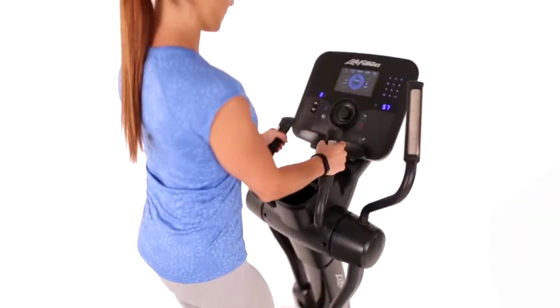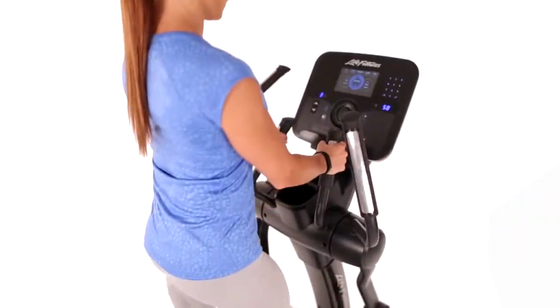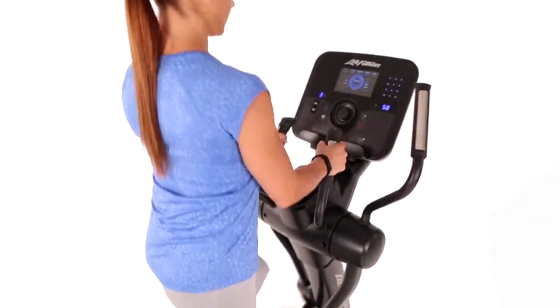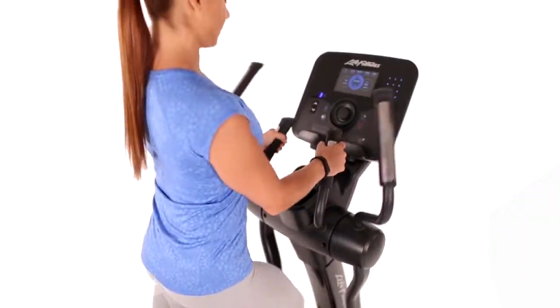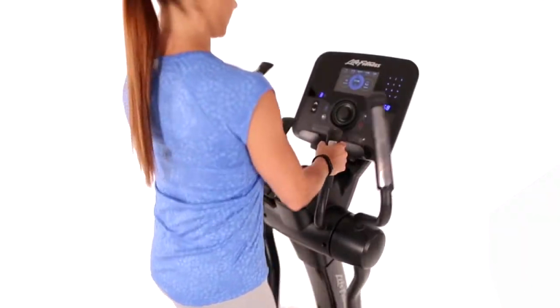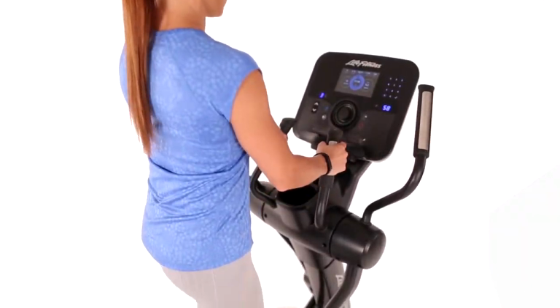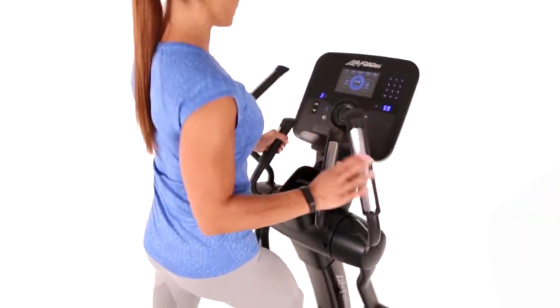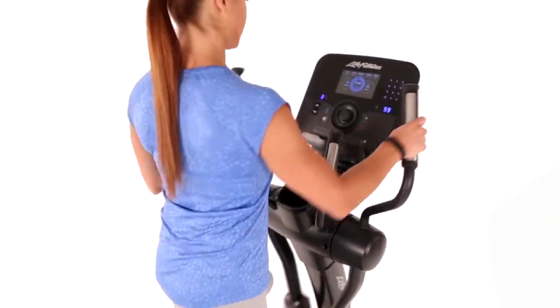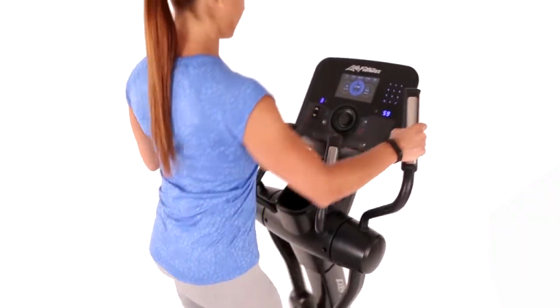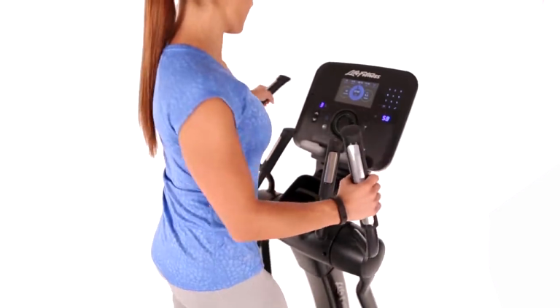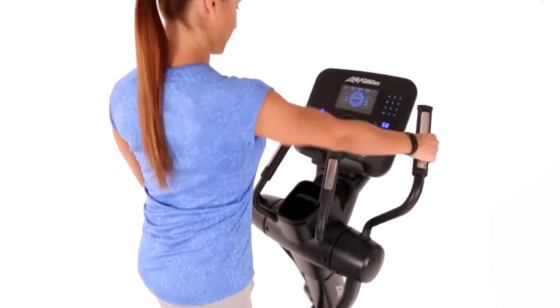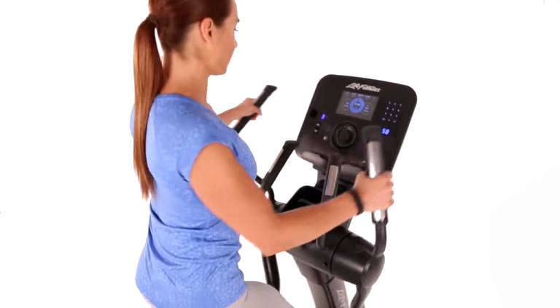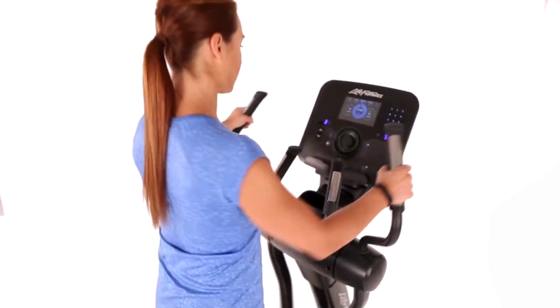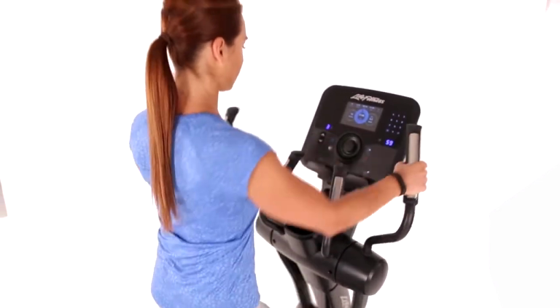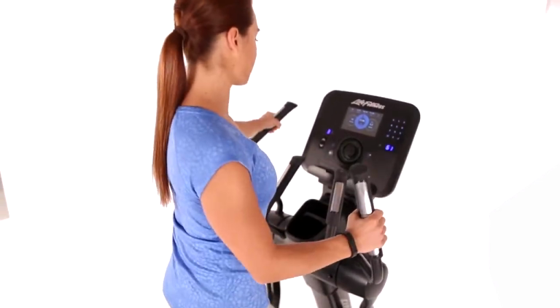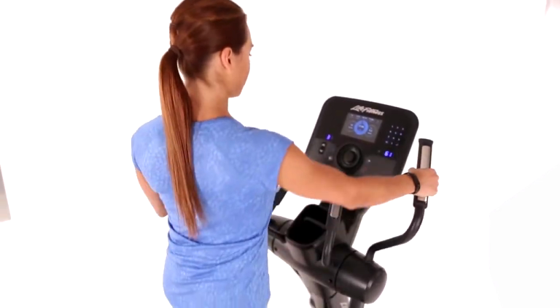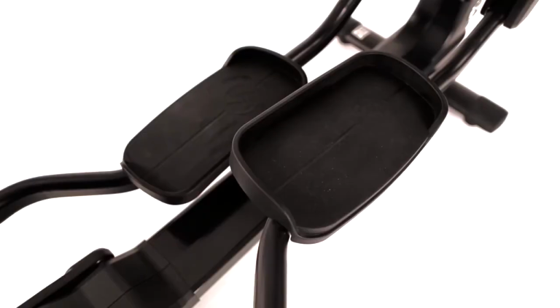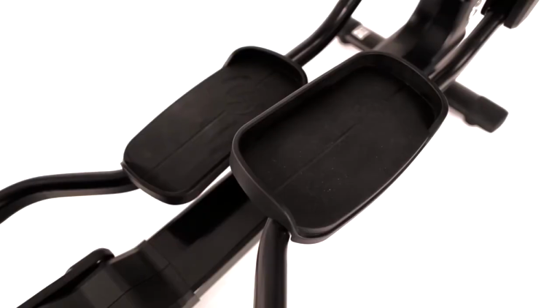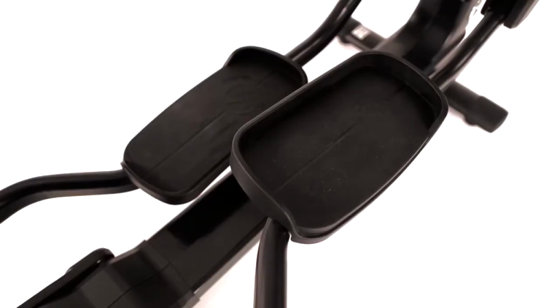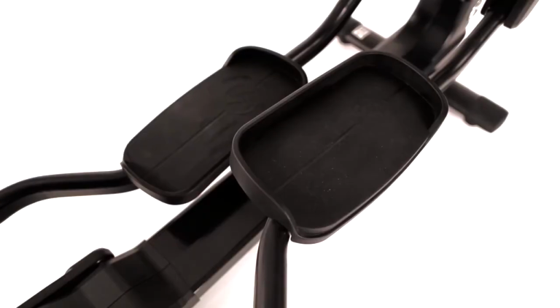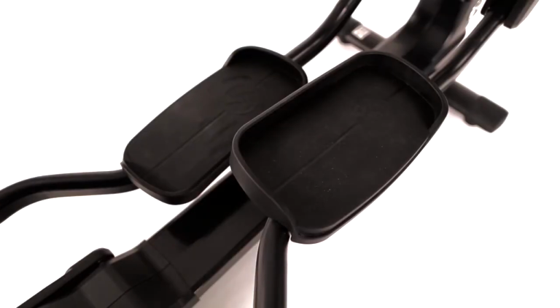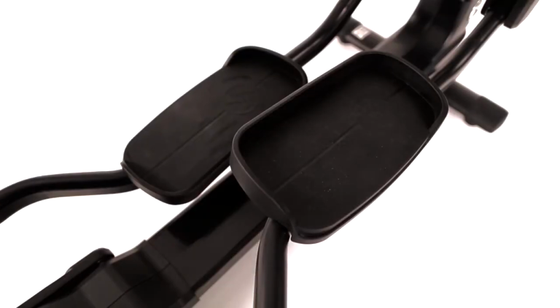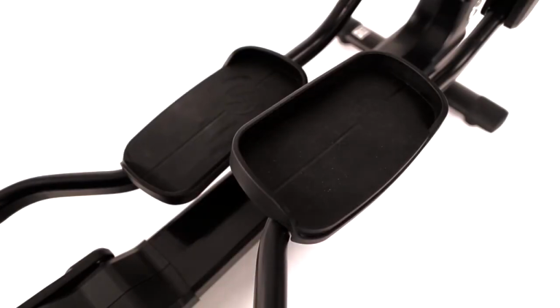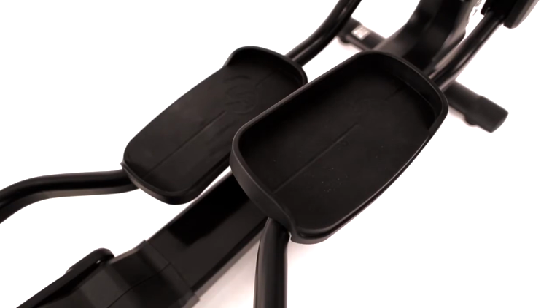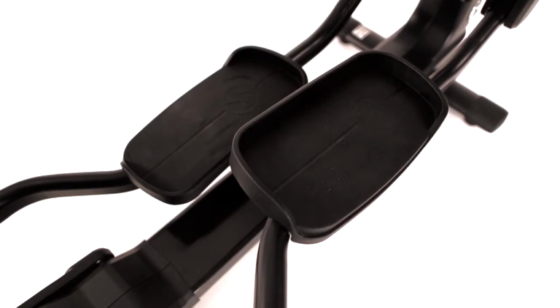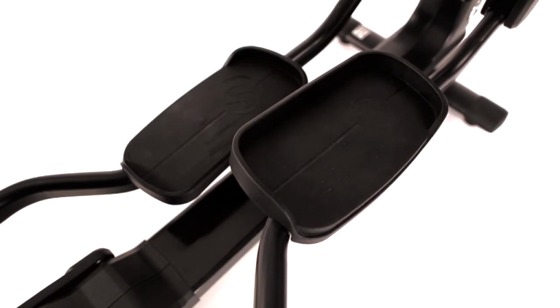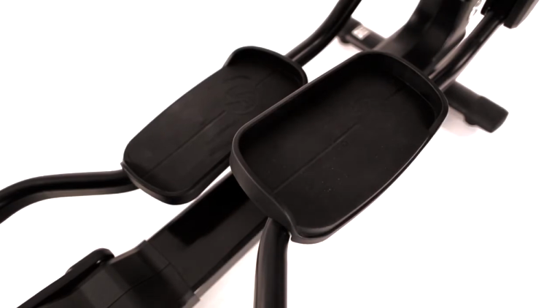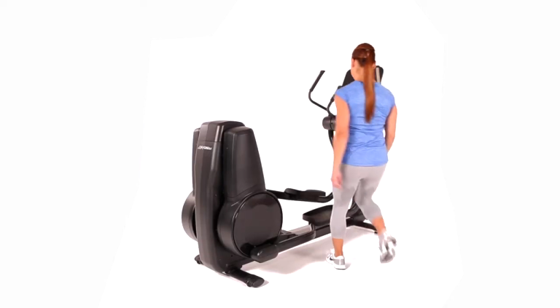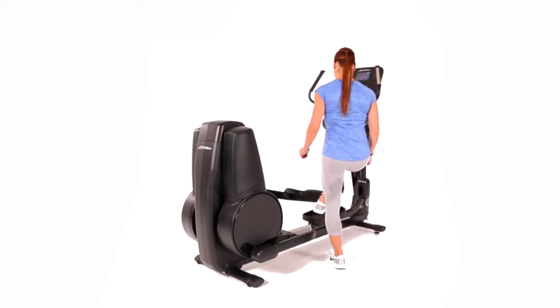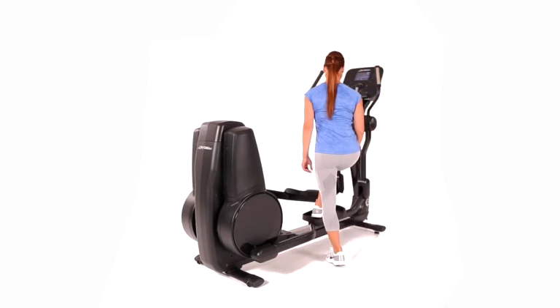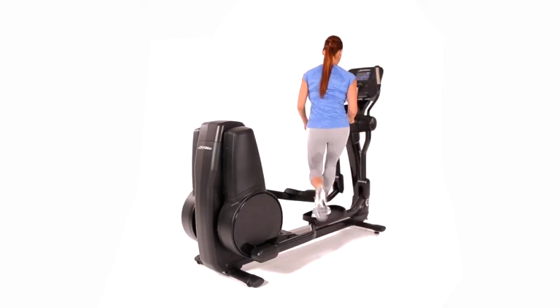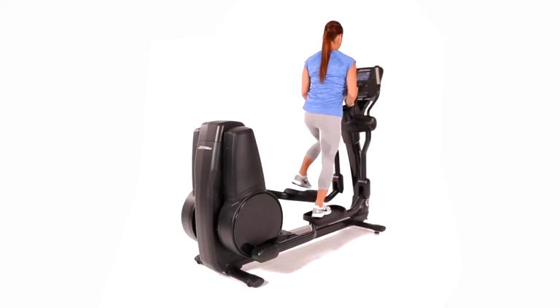Heart rate sensors are placed on both the stationary bullhorns and the moving arms for easy heart rate monitoring. The oversized pedals provide secure footing and have a low step-up height, which makes it easy to get on the Cross Trainer.